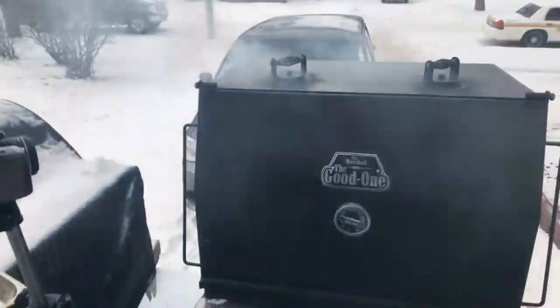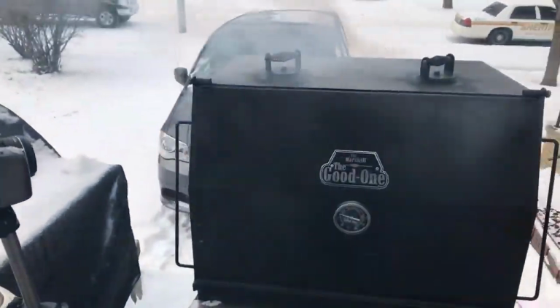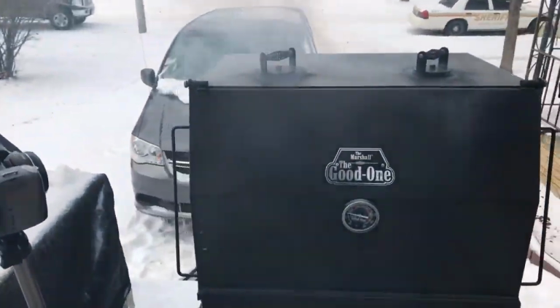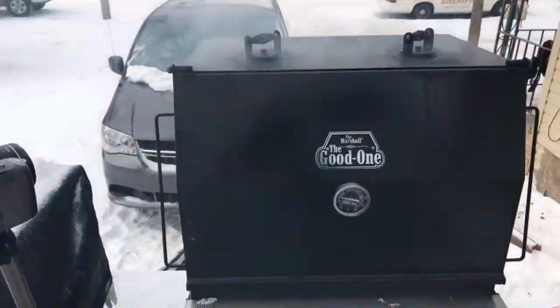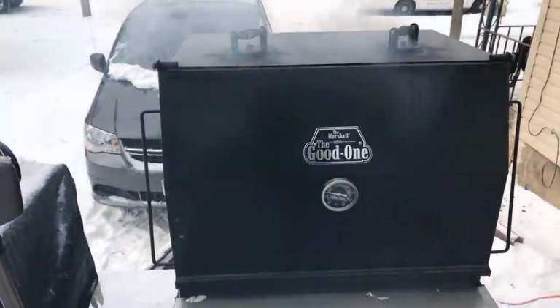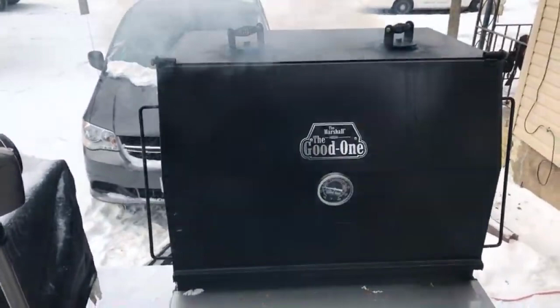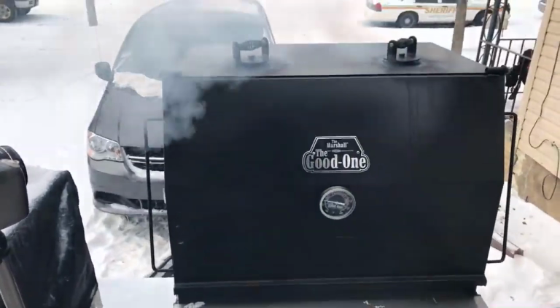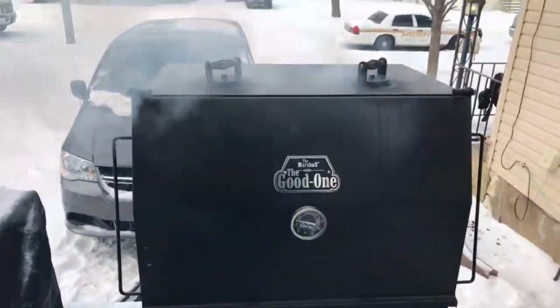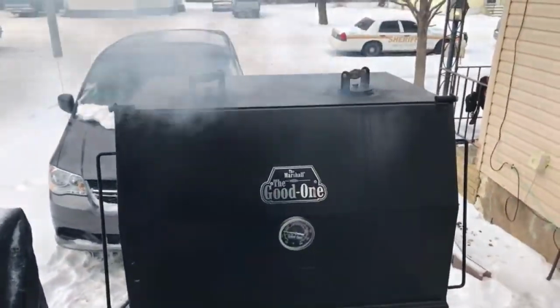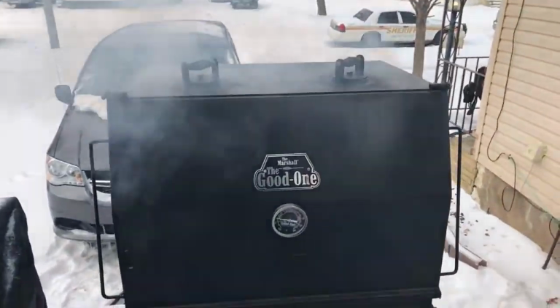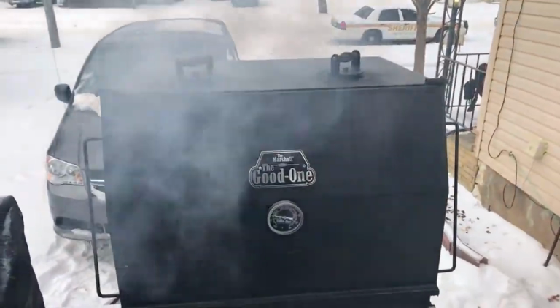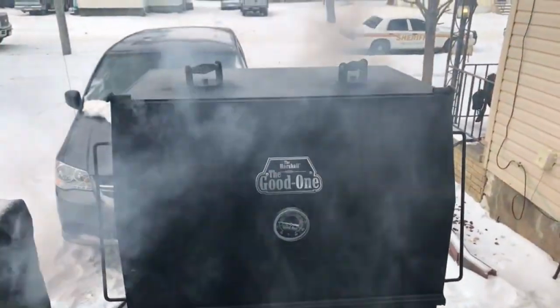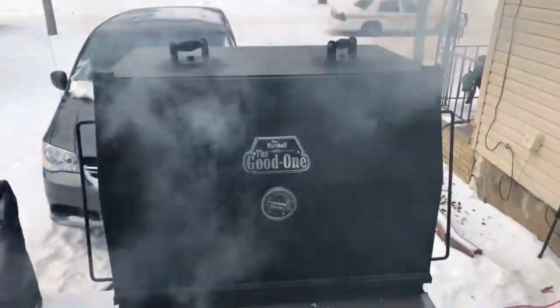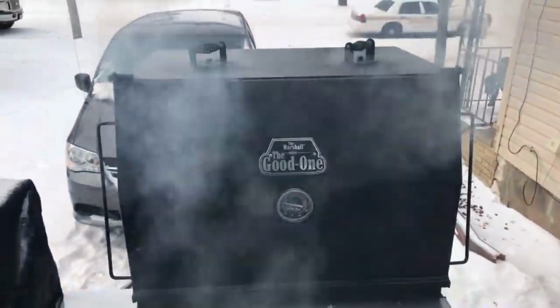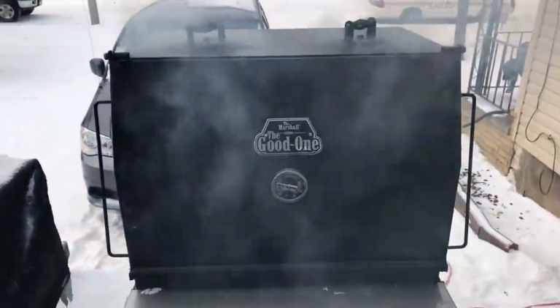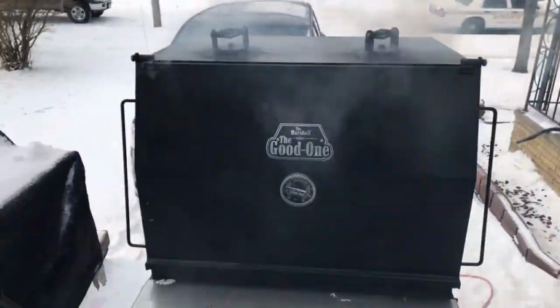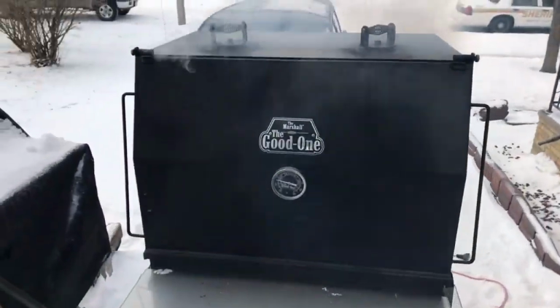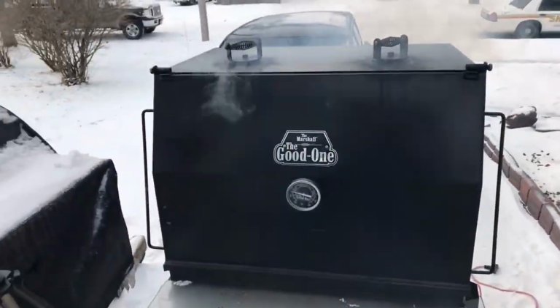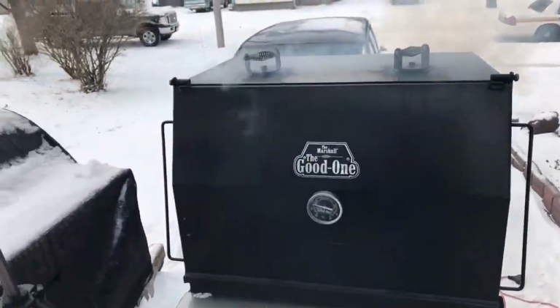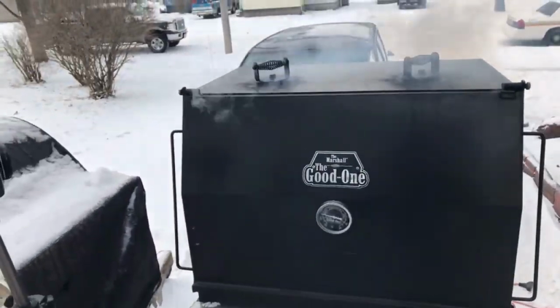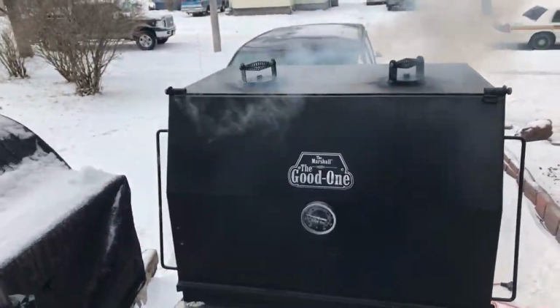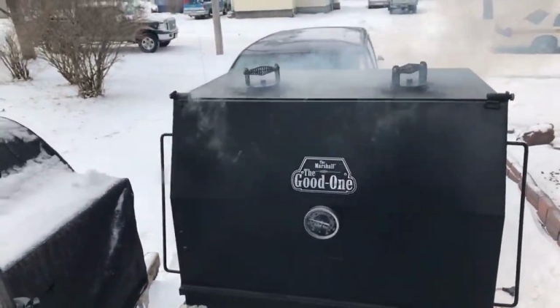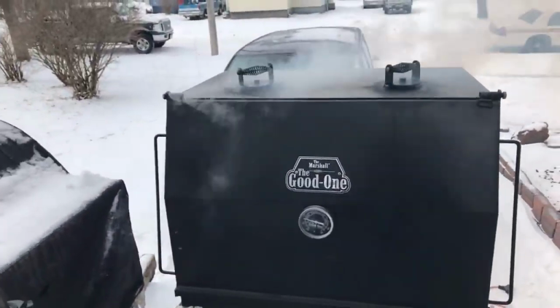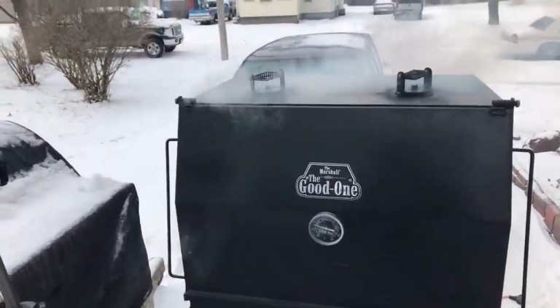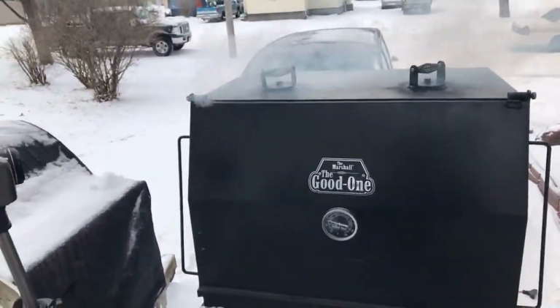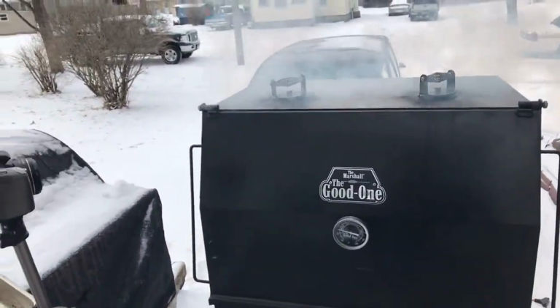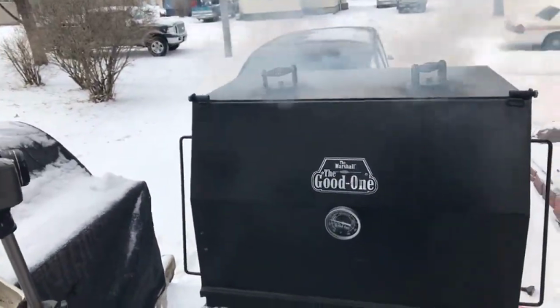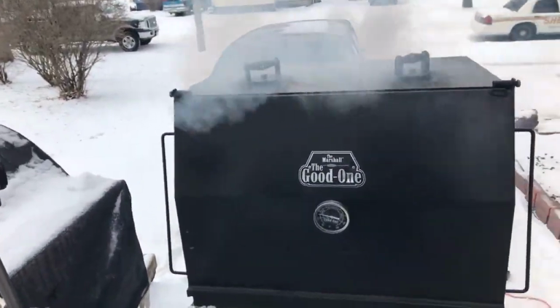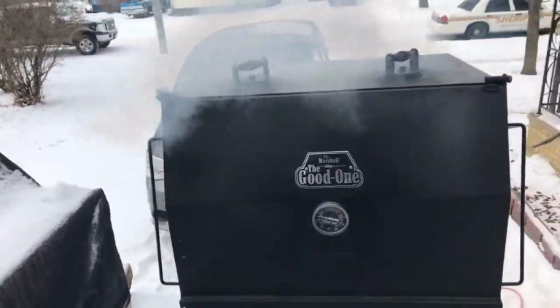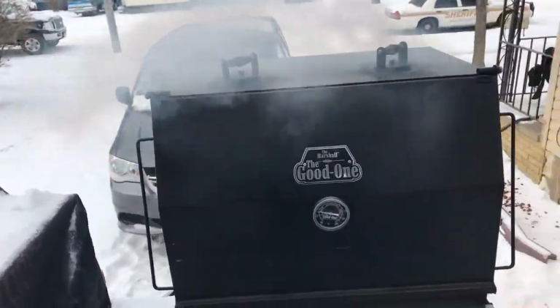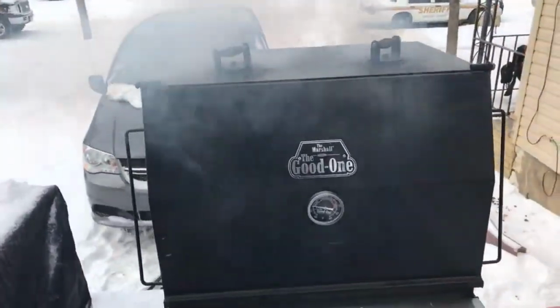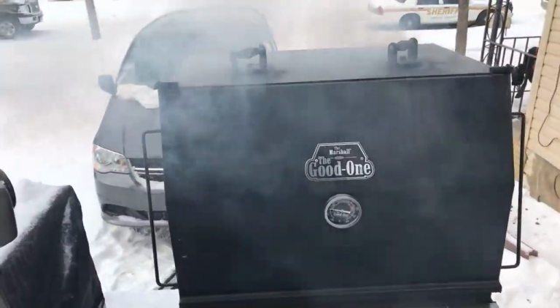Thank you again. Like I said, I'm going live now and I'm letting this Marshall come up to temp. I've never cooked a brisket like this before — never.